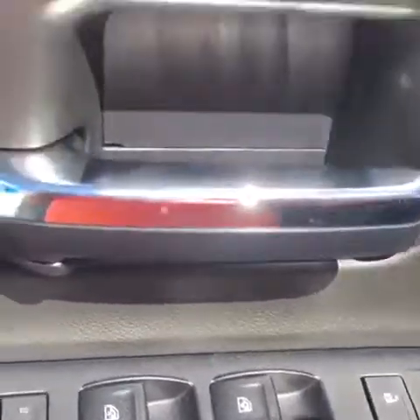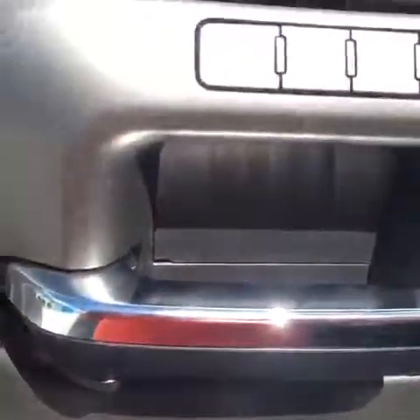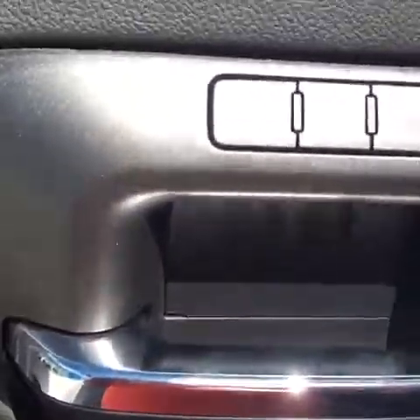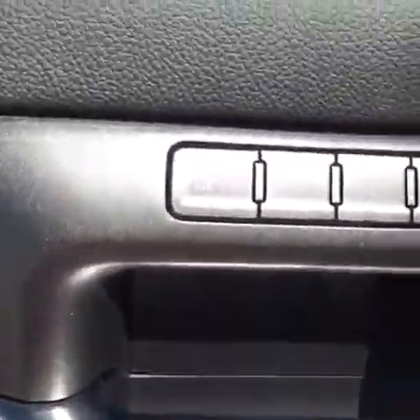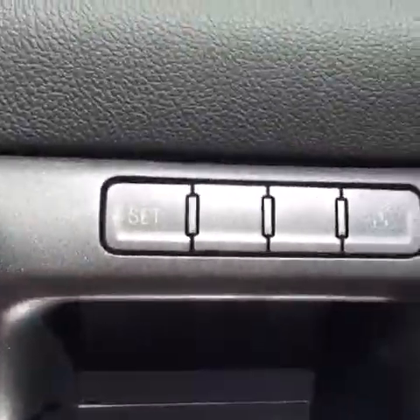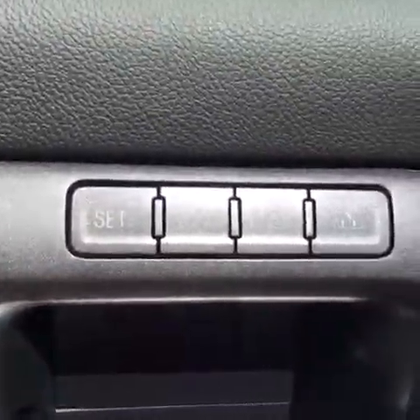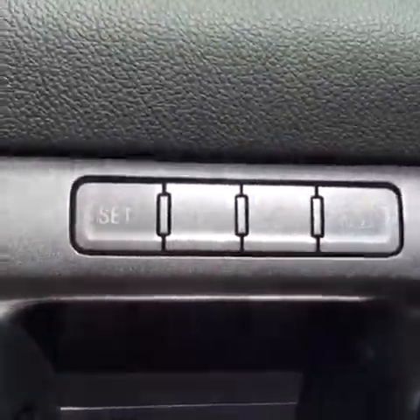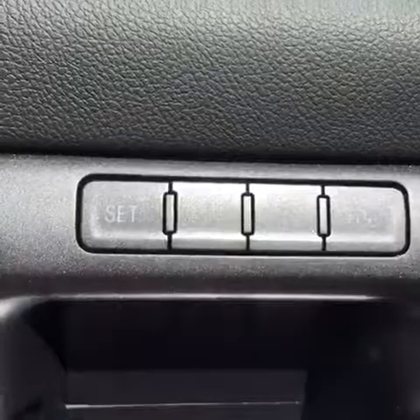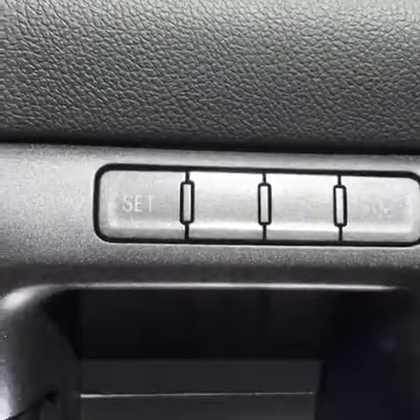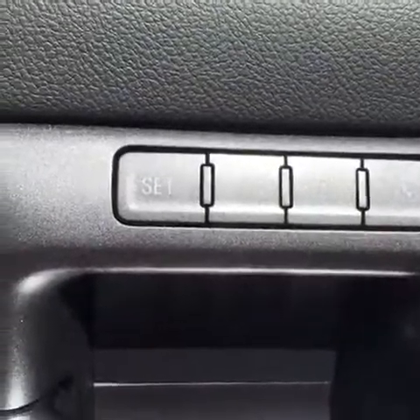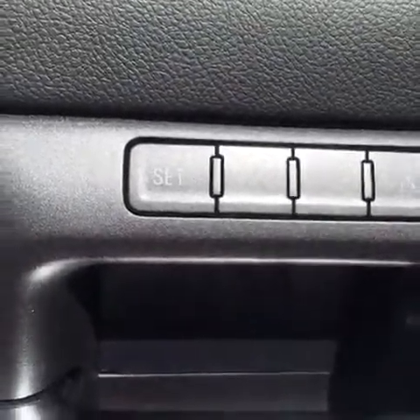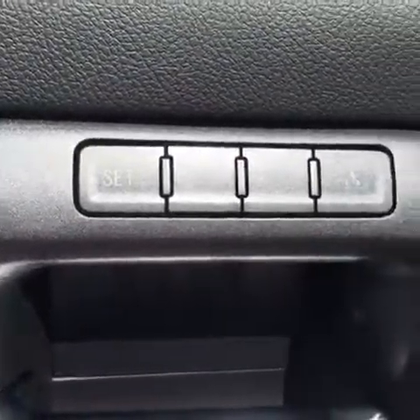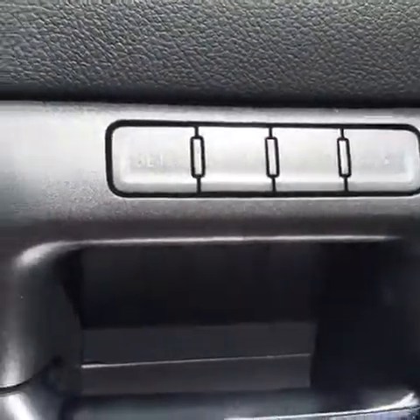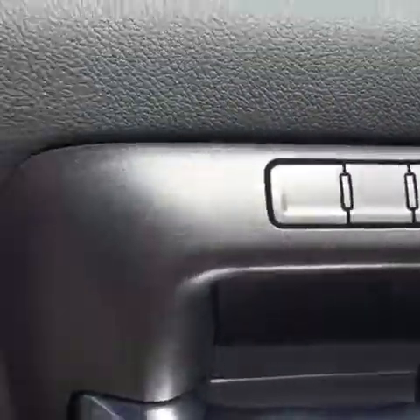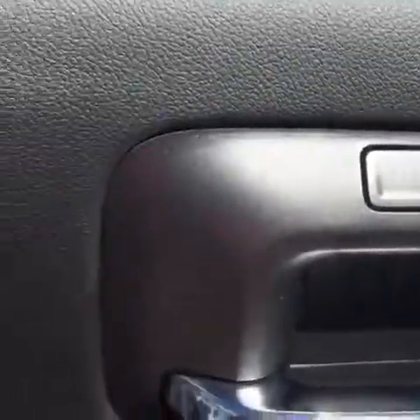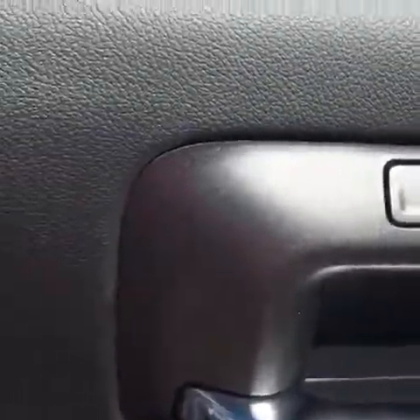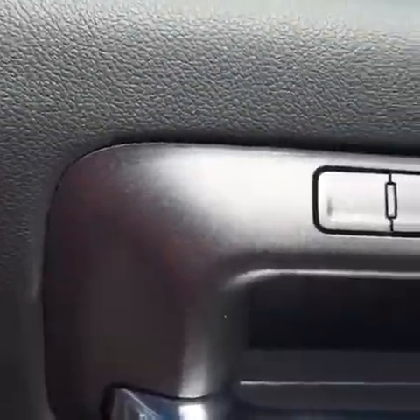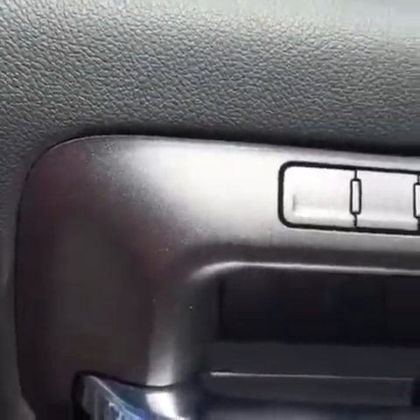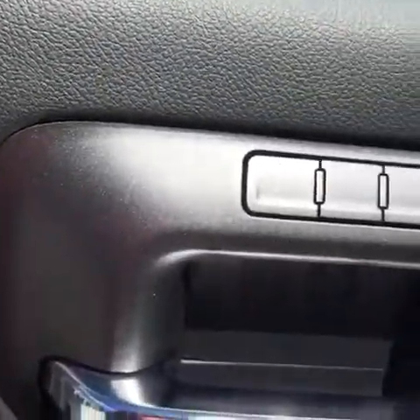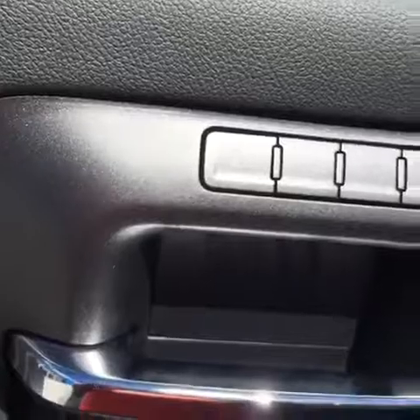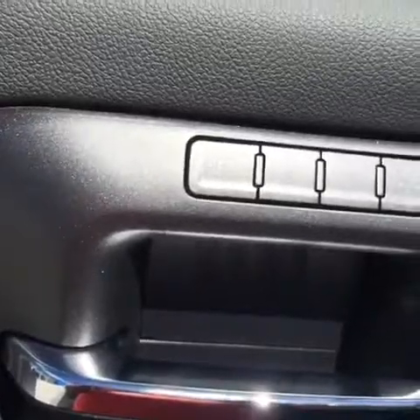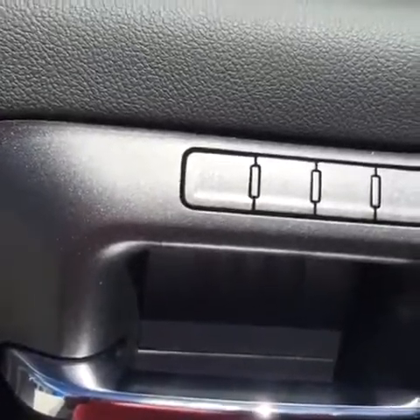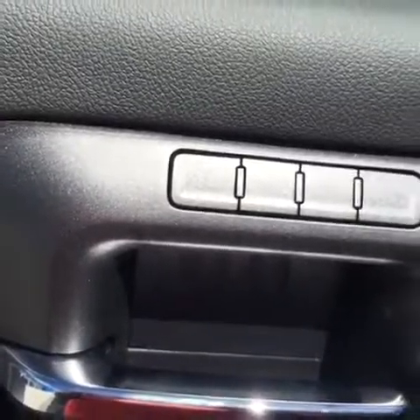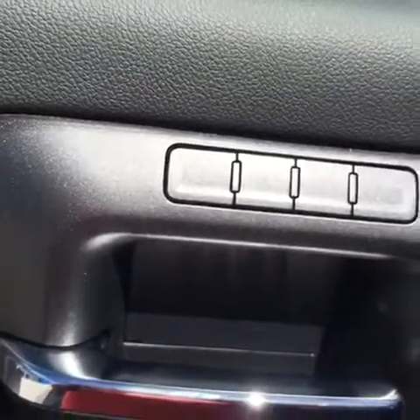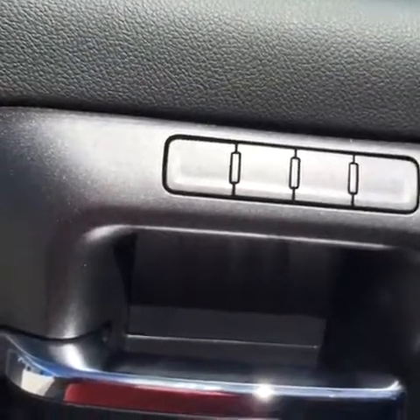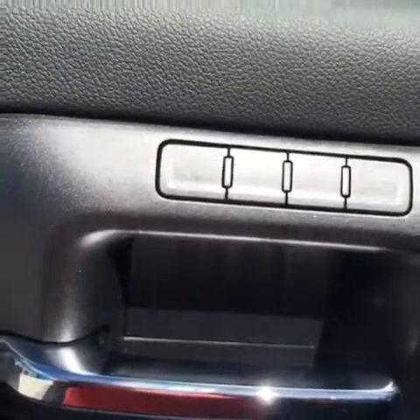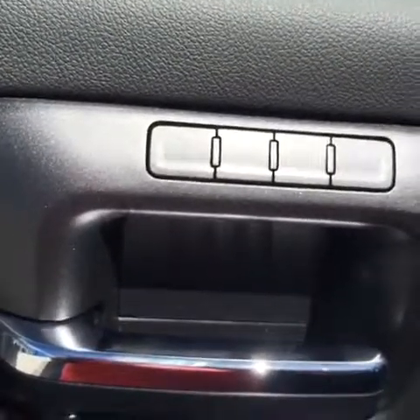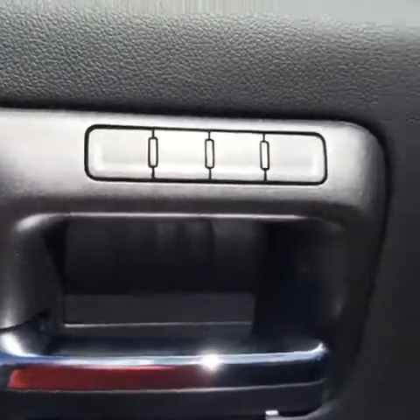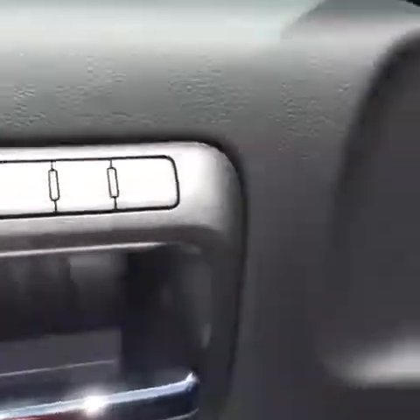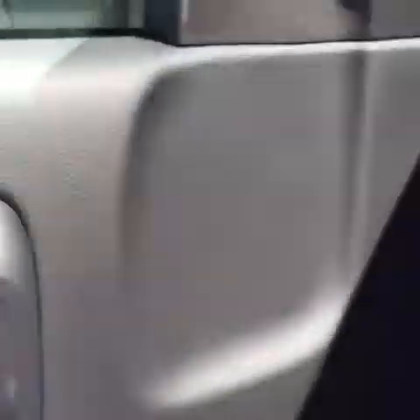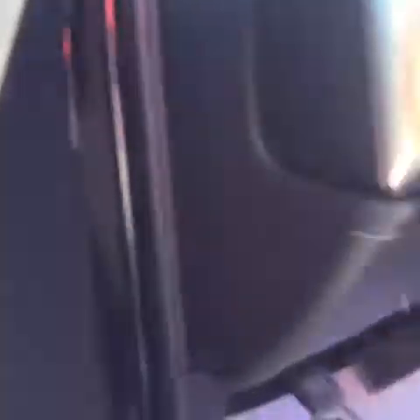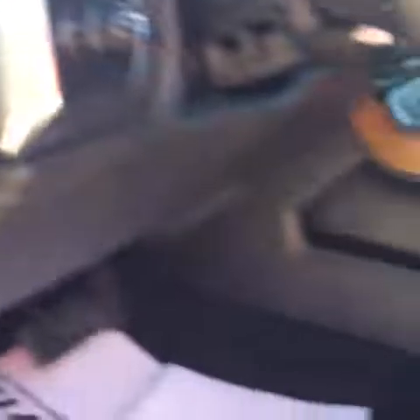You also have your seat settings. So whether you're getting in and out or if more than one person drives the vehicle, you don't have to fumble around trying to find your perfect seat position — you just push the button and you have it.